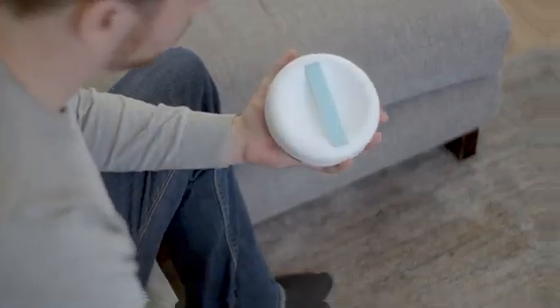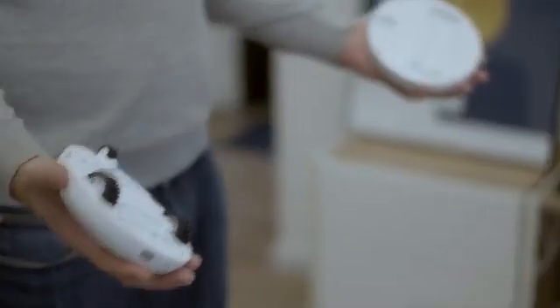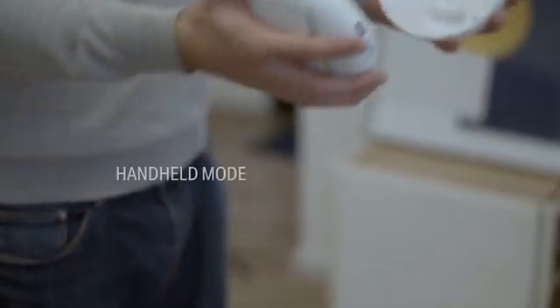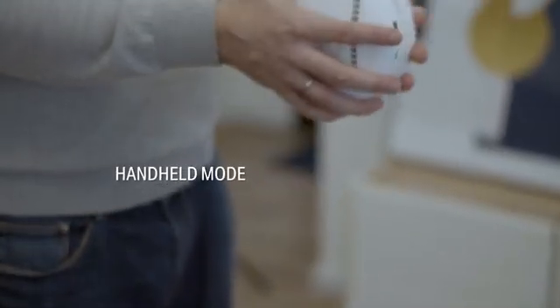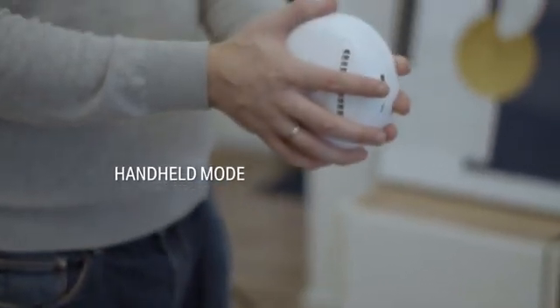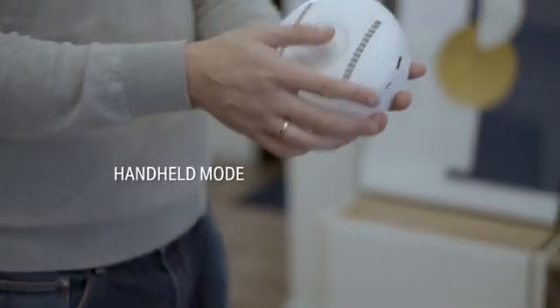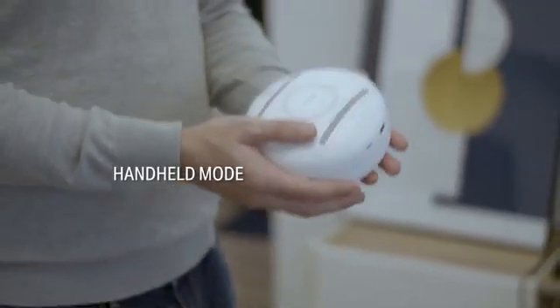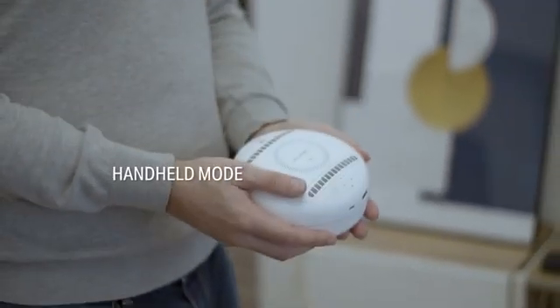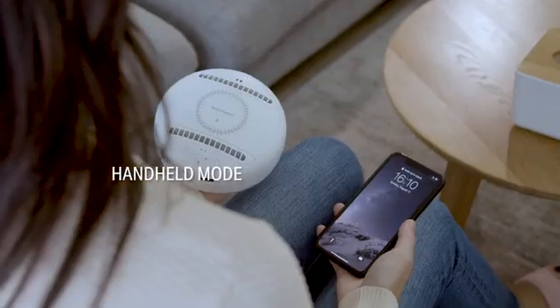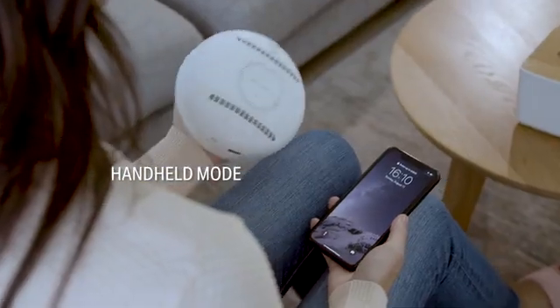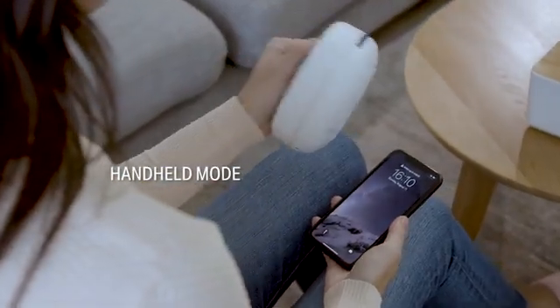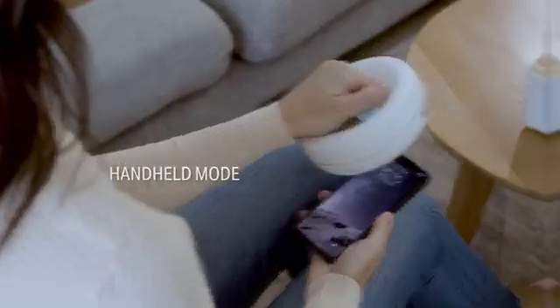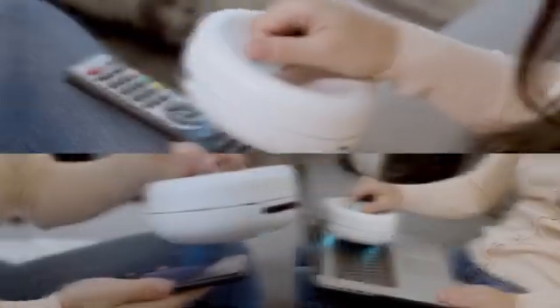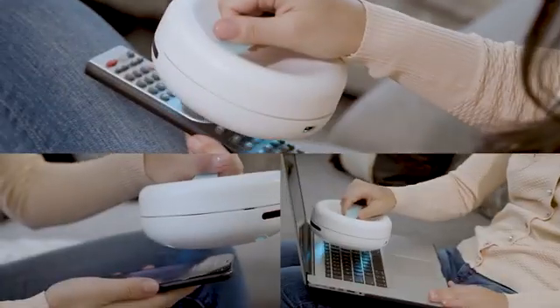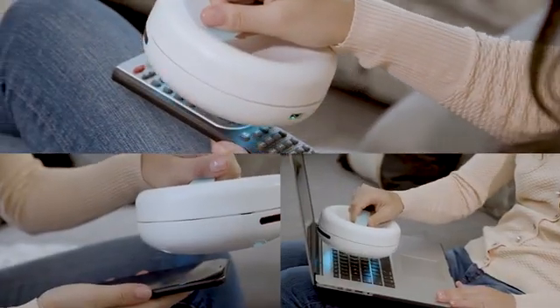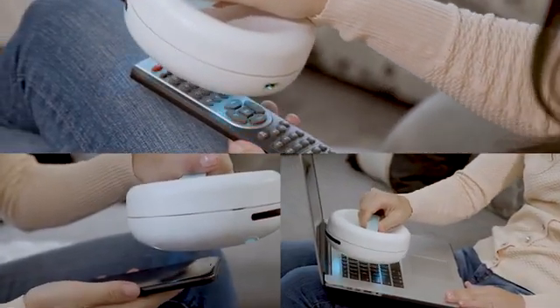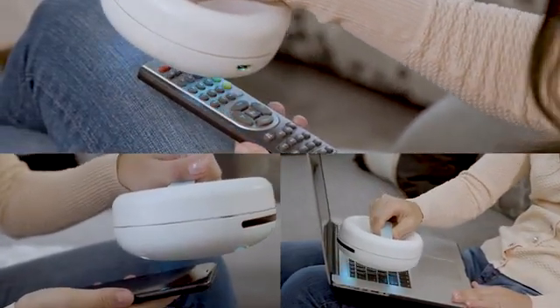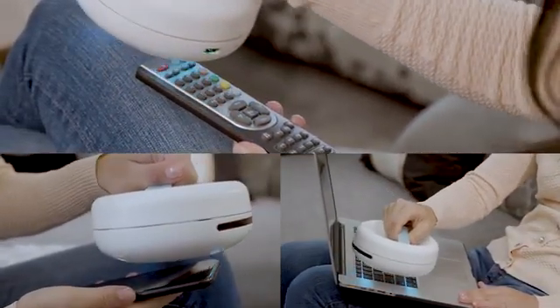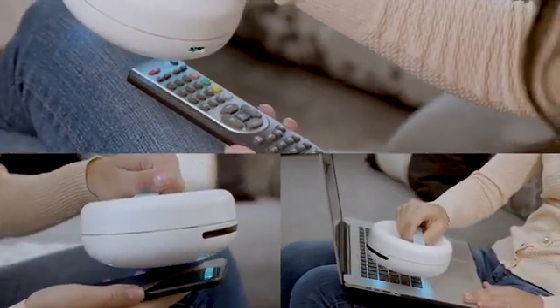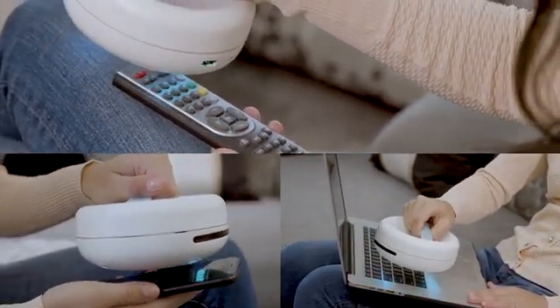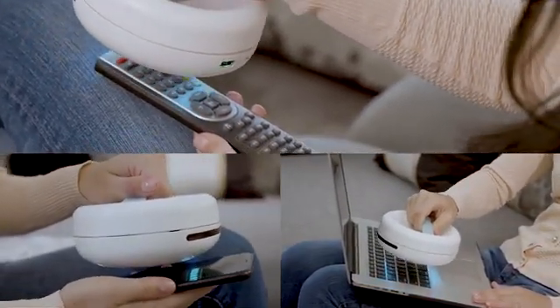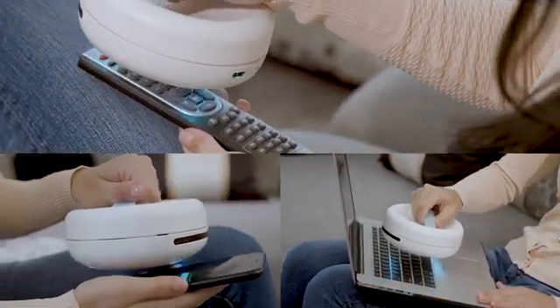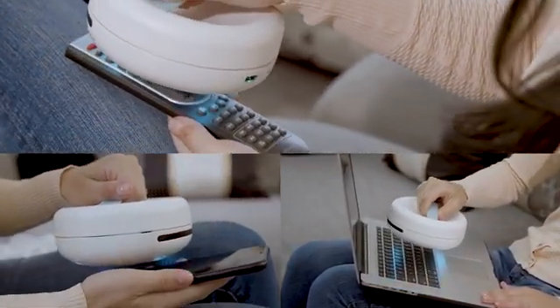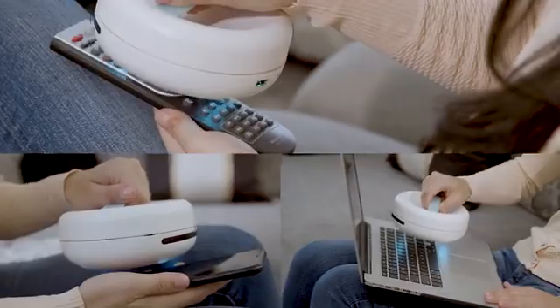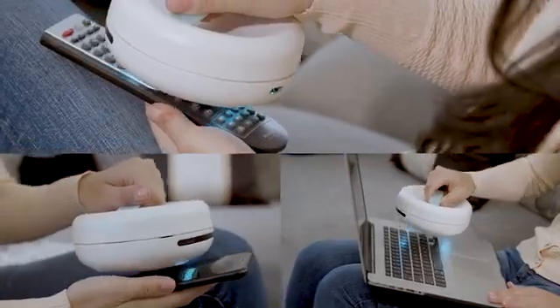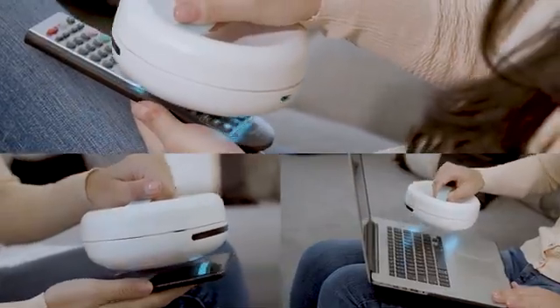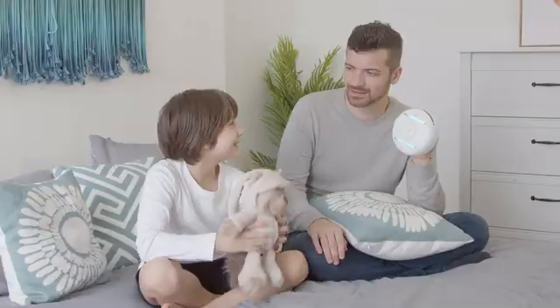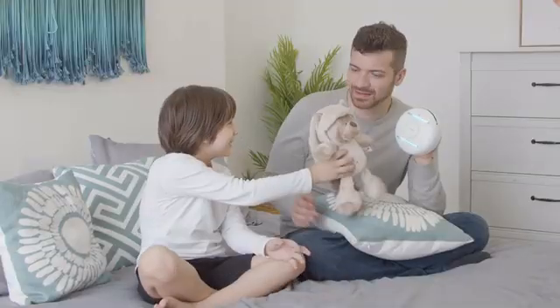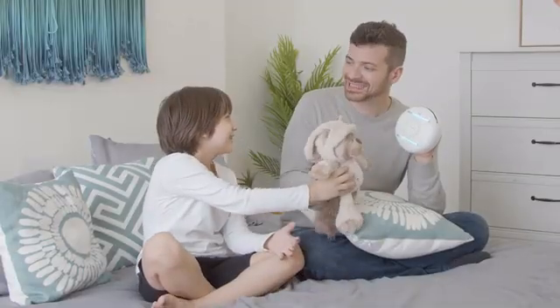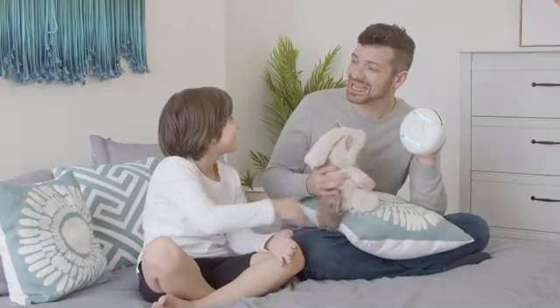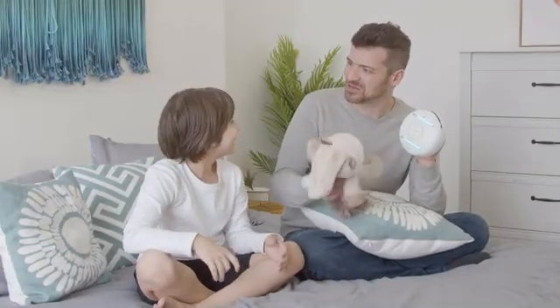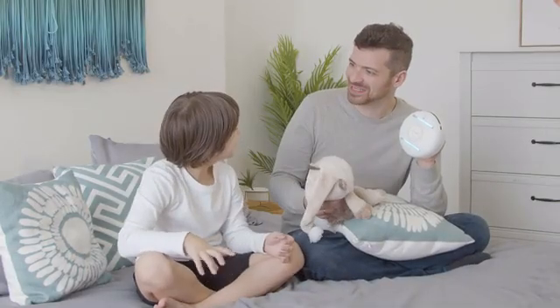Switch RockyBot to its handheld mode. To sanitize and disinfect any surface, place the handle cover on the RockyBot and pick it up to clean with ease. And yes, even with your toys.